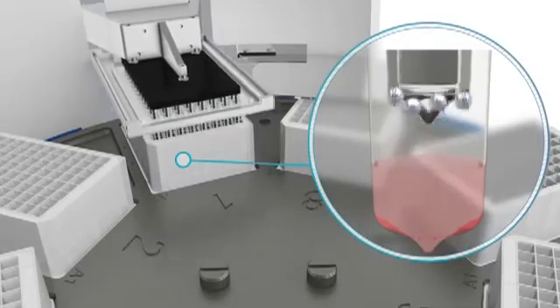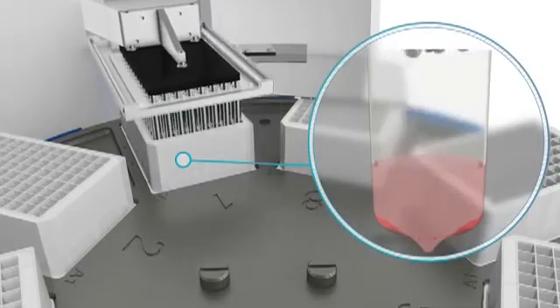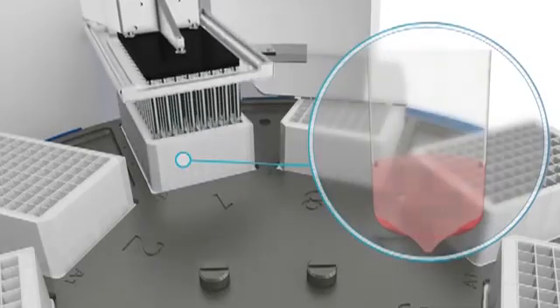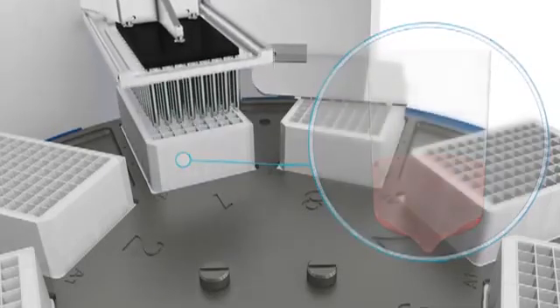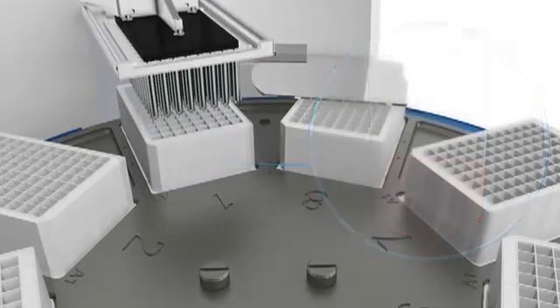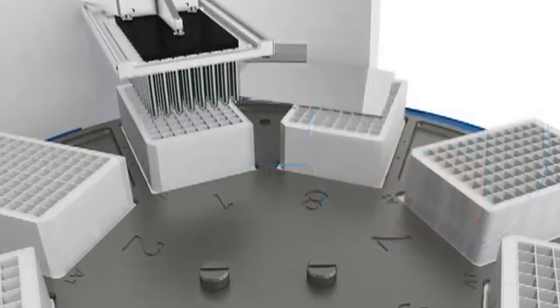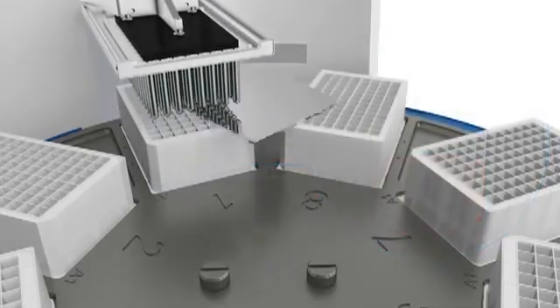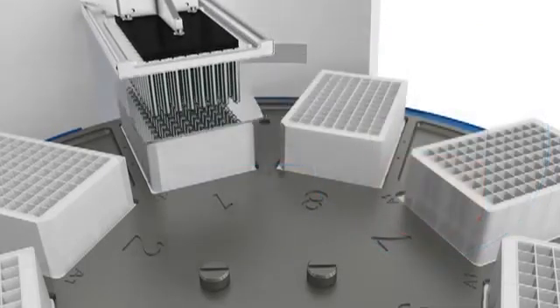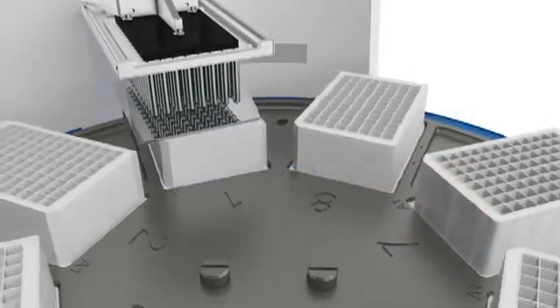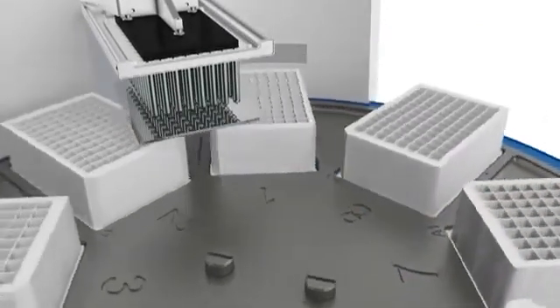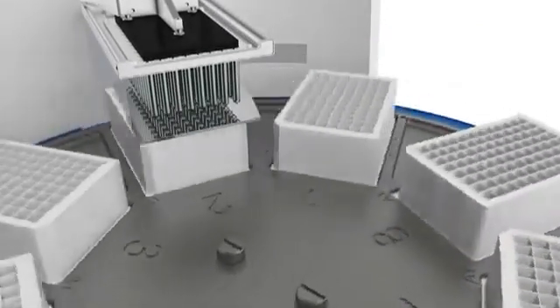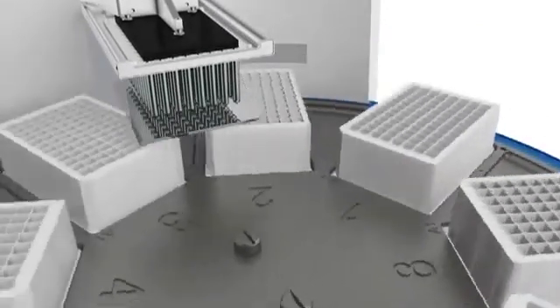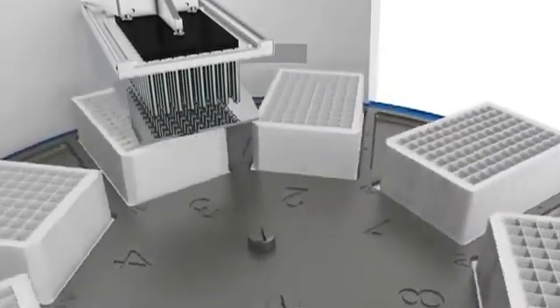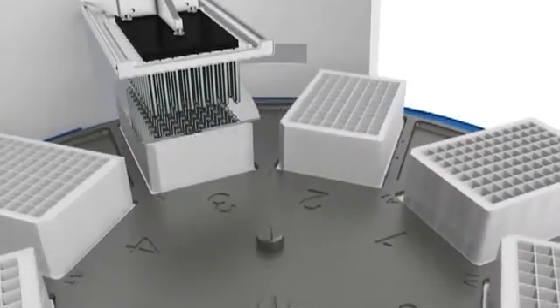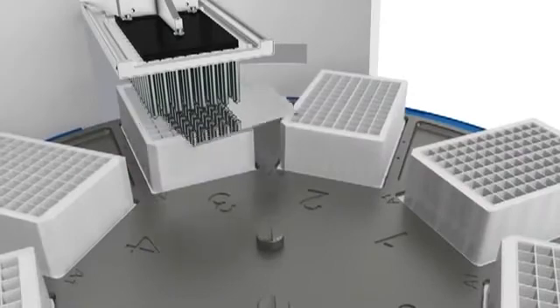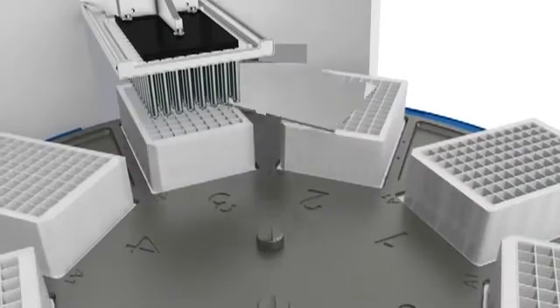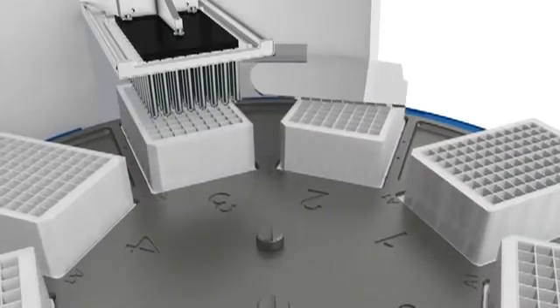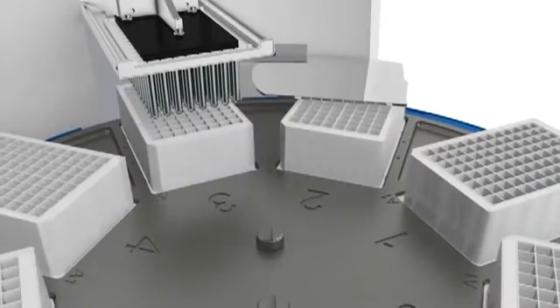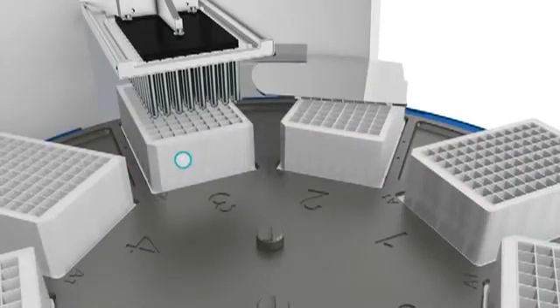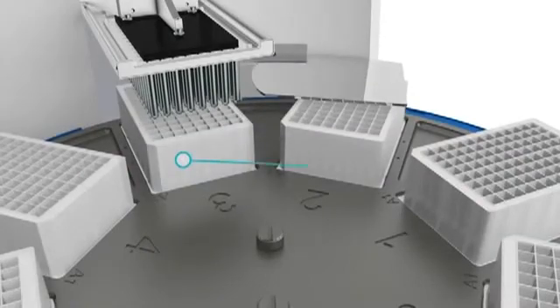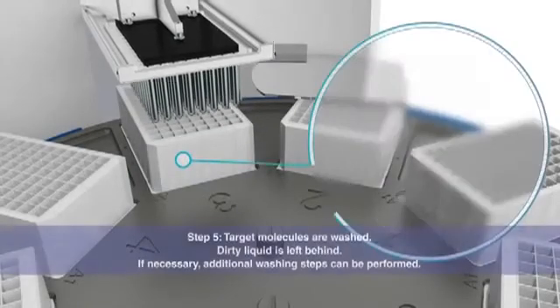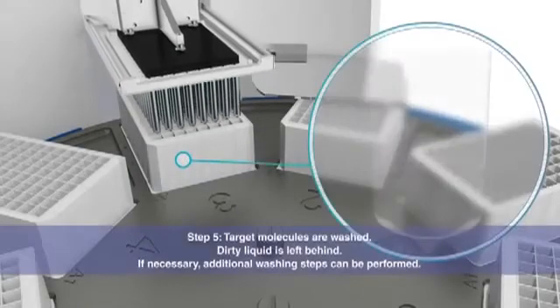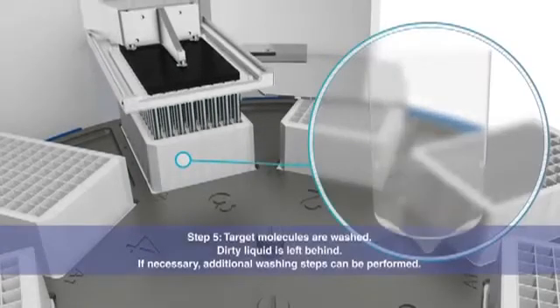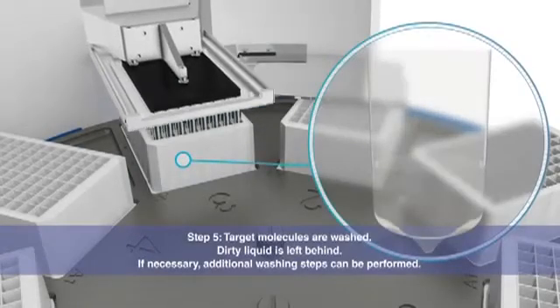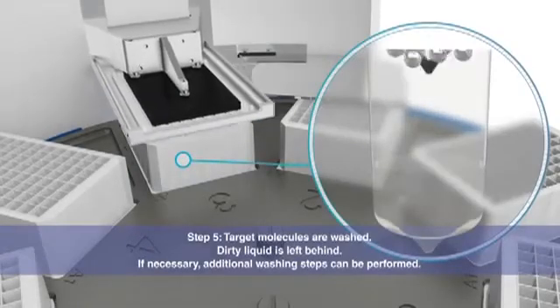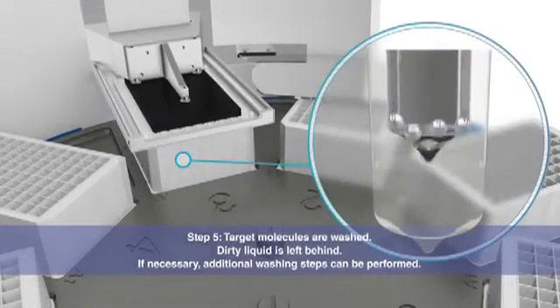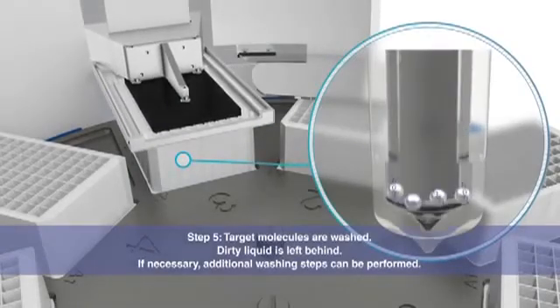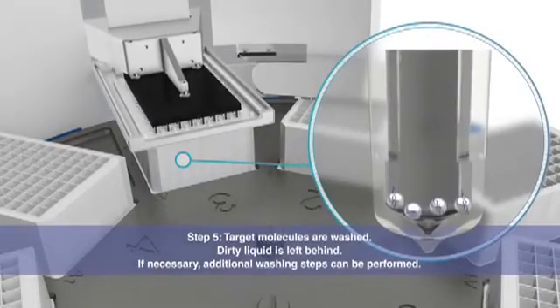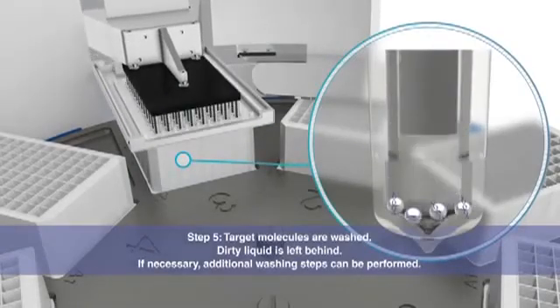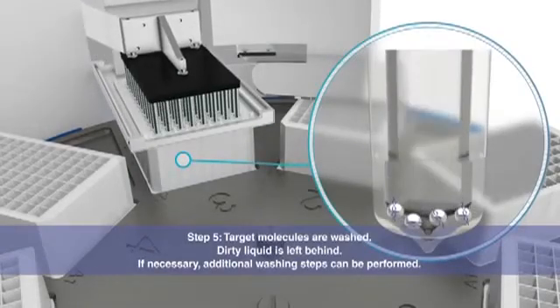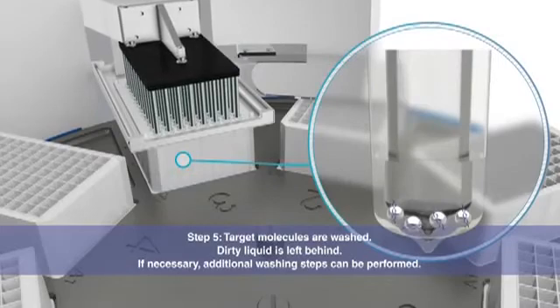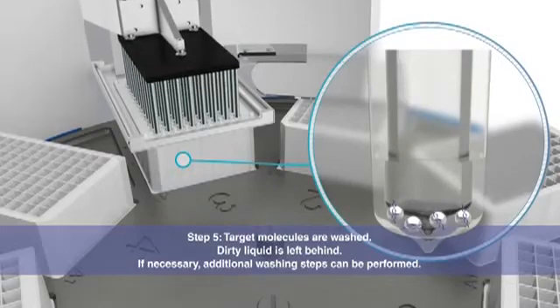The Kingfisher instrument moves the particles through the process, not liquids. Target molecules are washed efficiently, leaving dirty liquid behind.